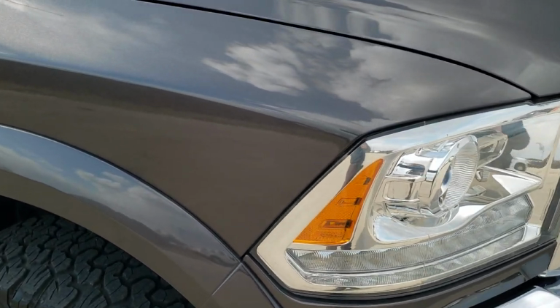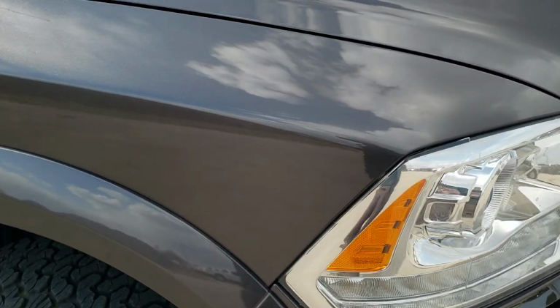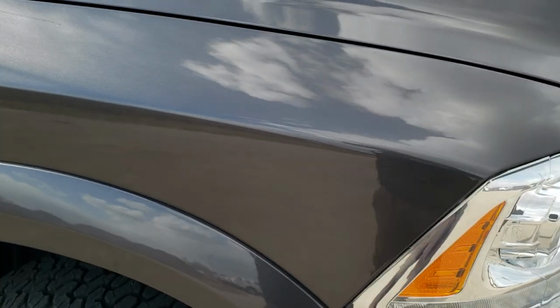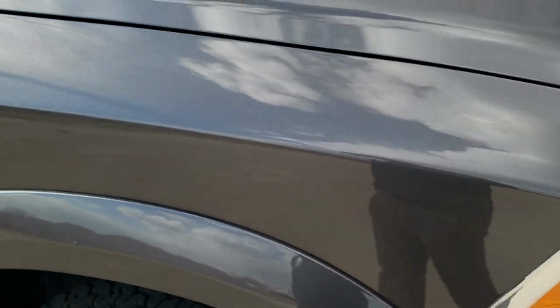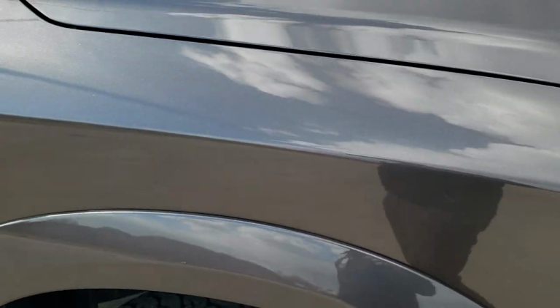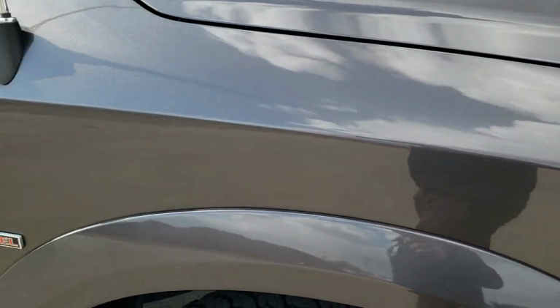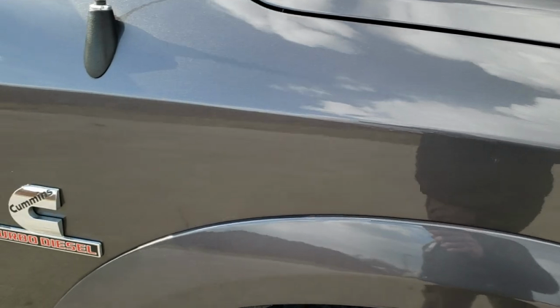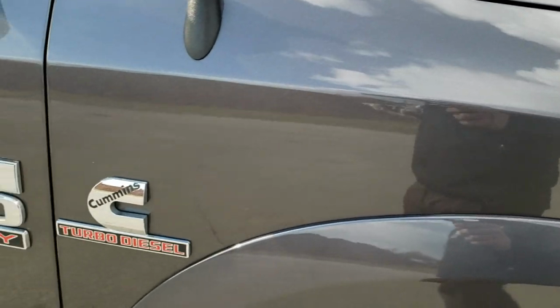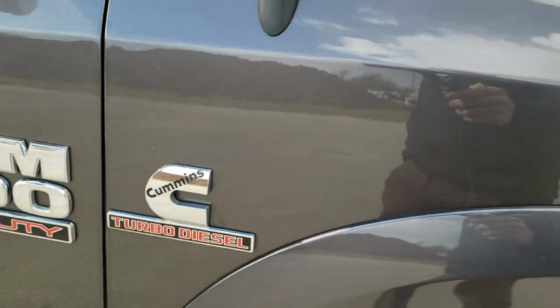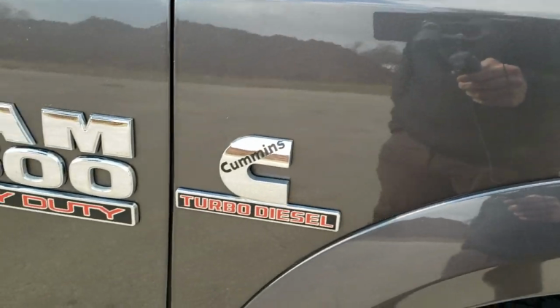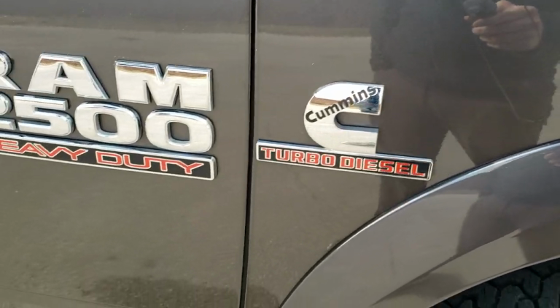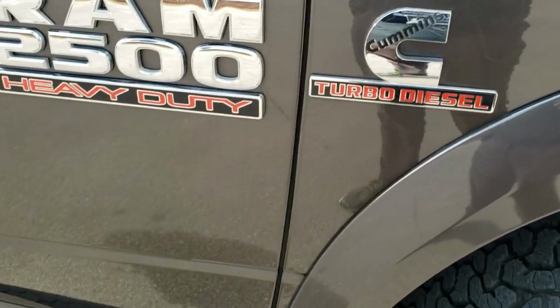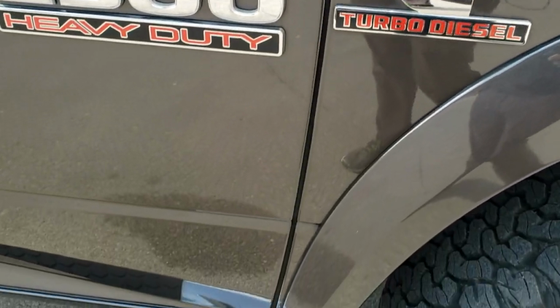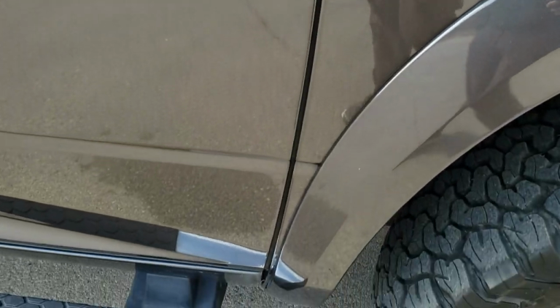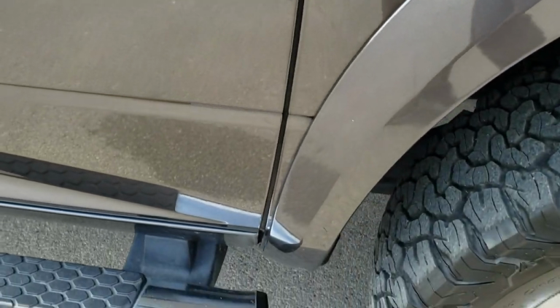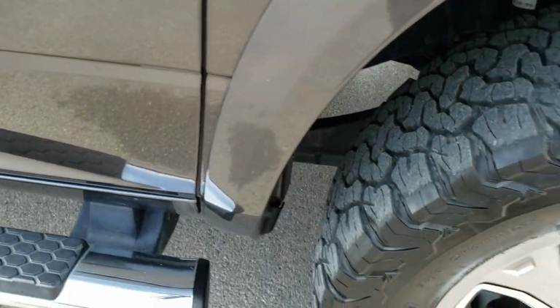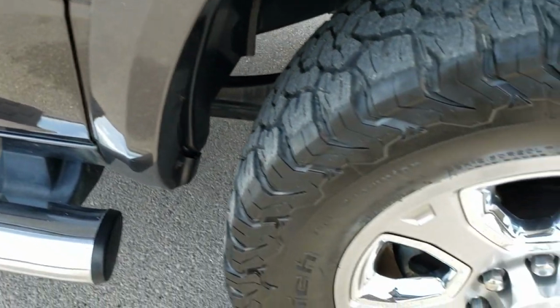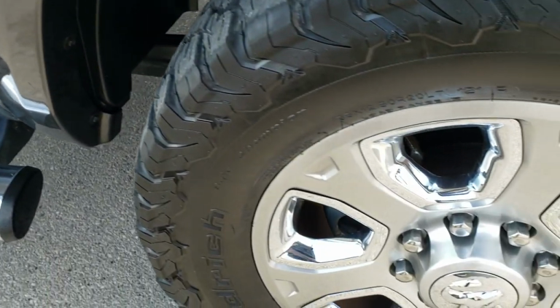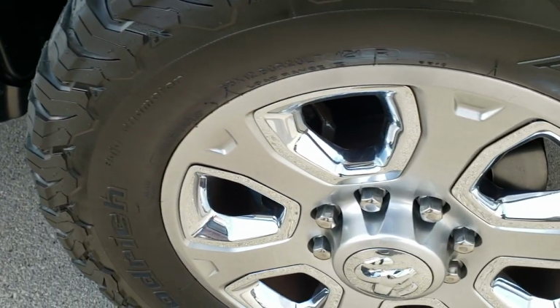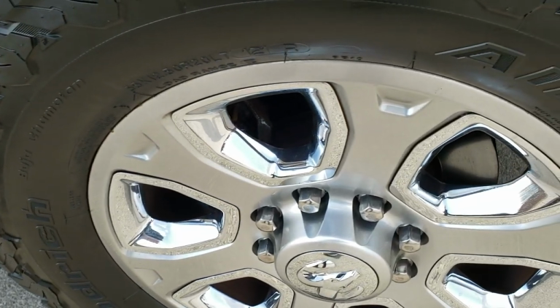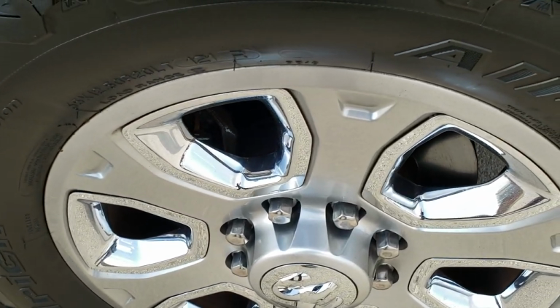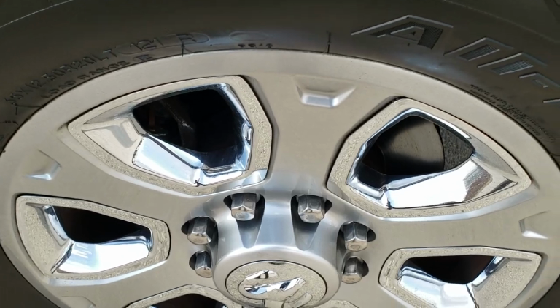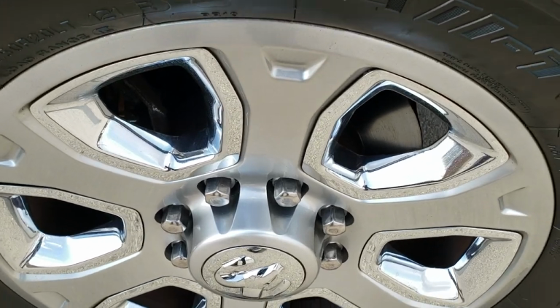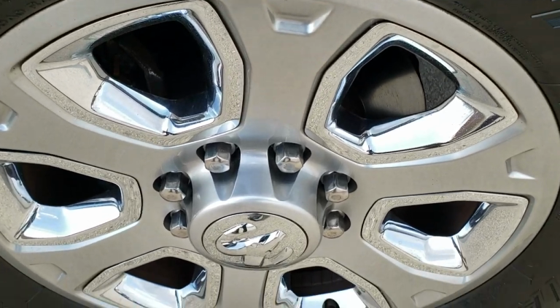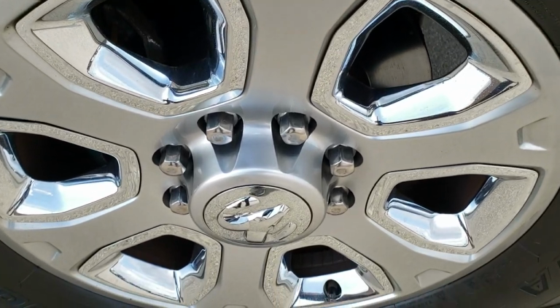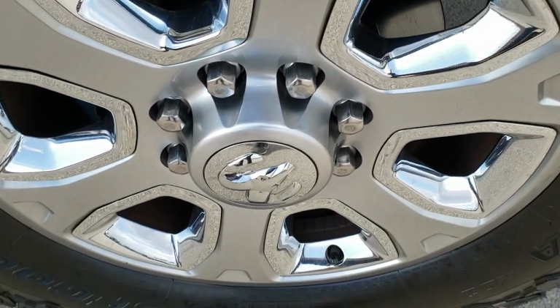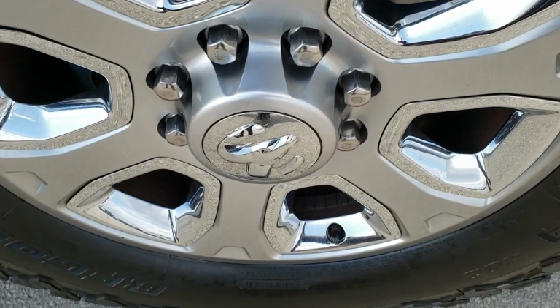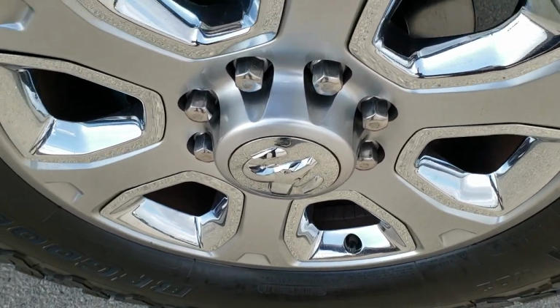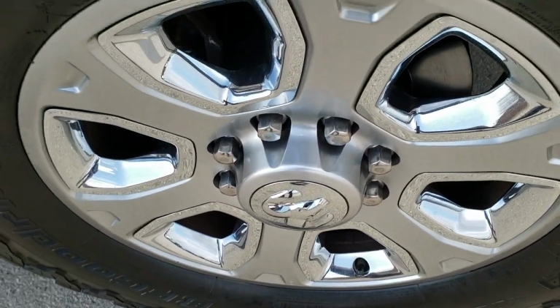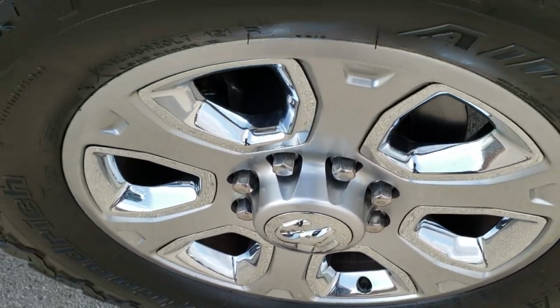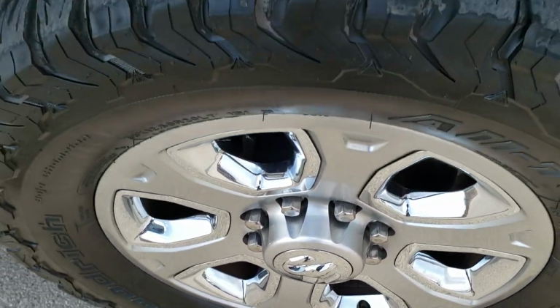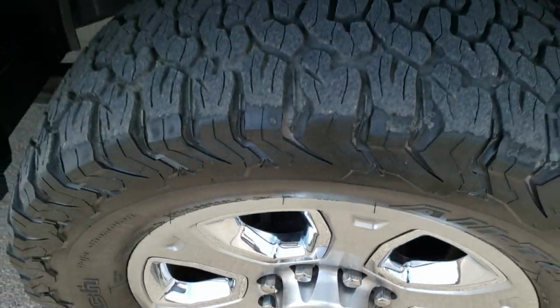The passenger side front fender has no dents or dings. You get the chrome RAM and Cummins logo, and the passenger side rim is in excellent condition with no scuffs or scrapes.